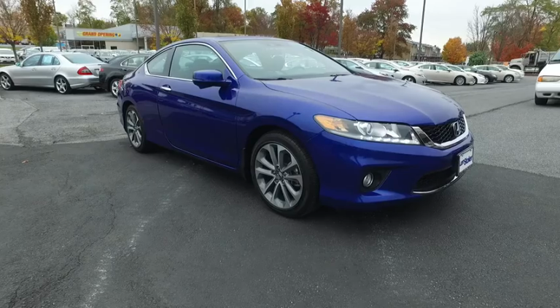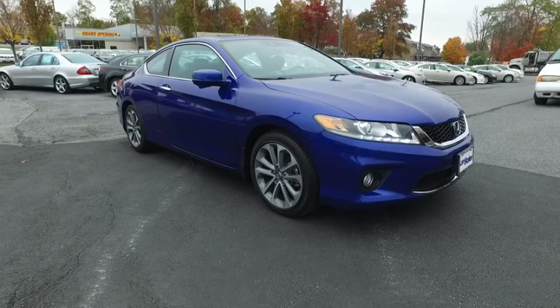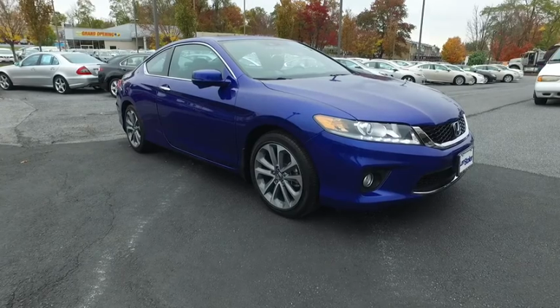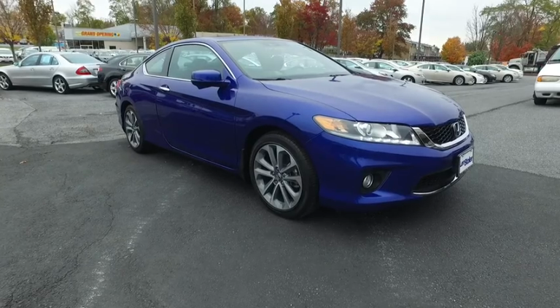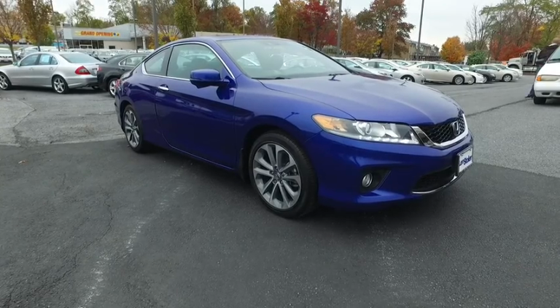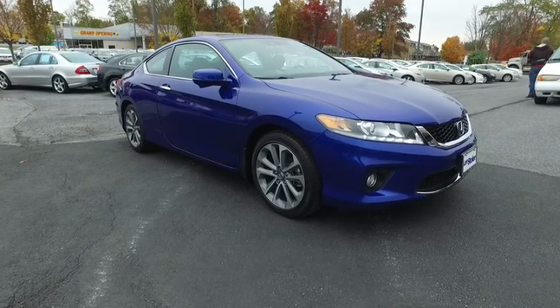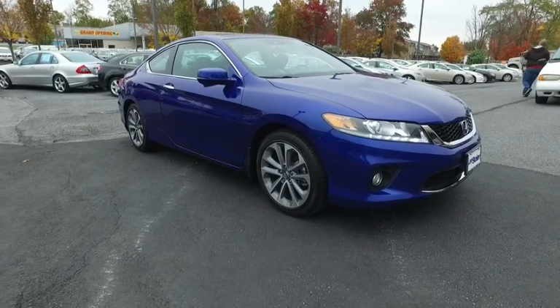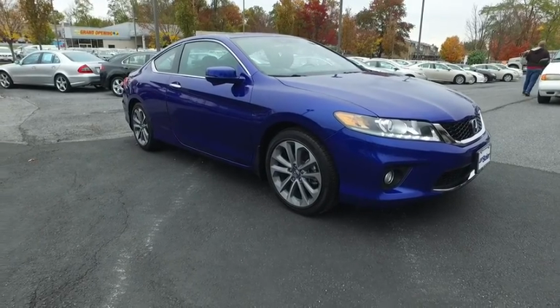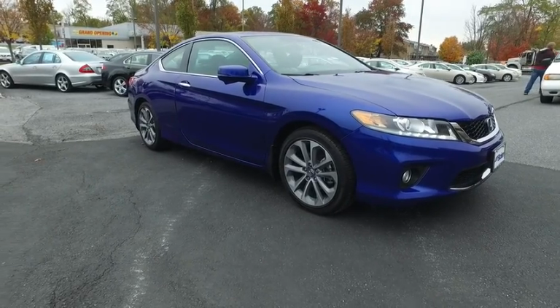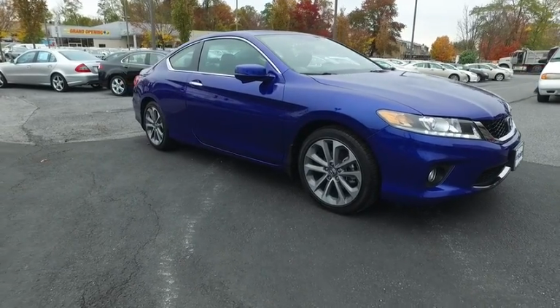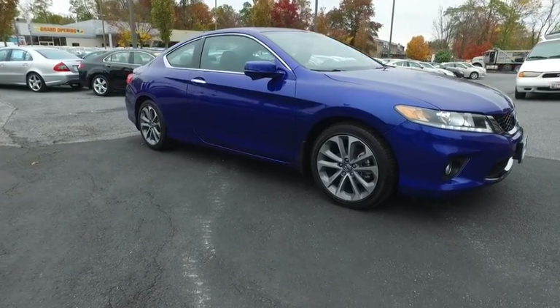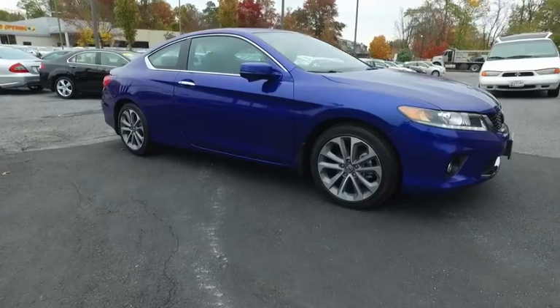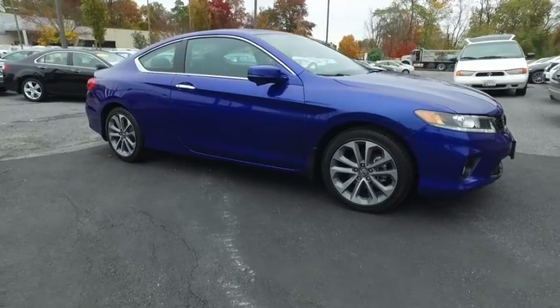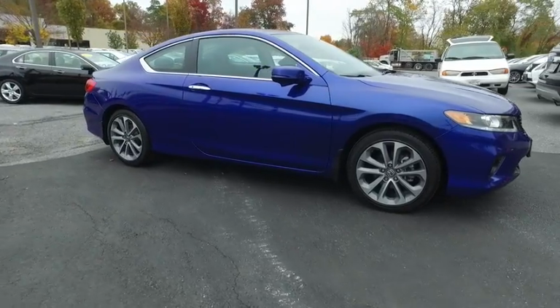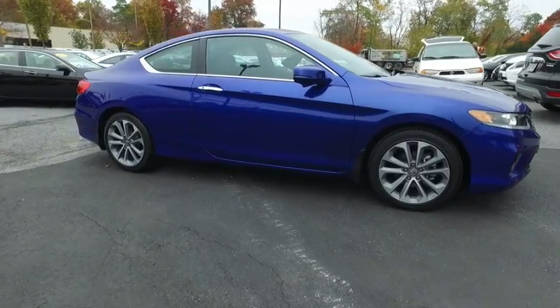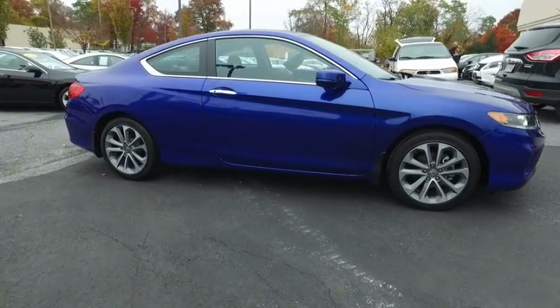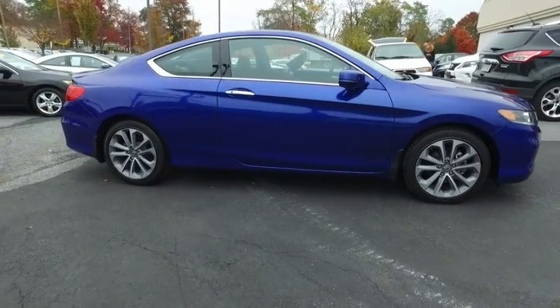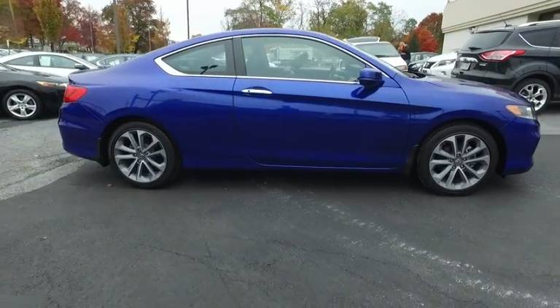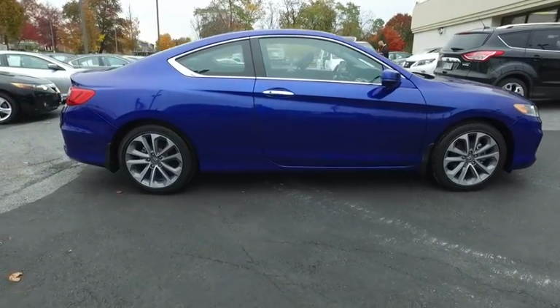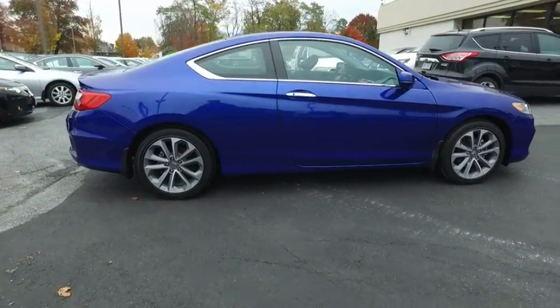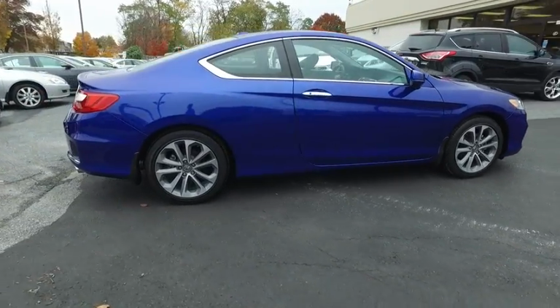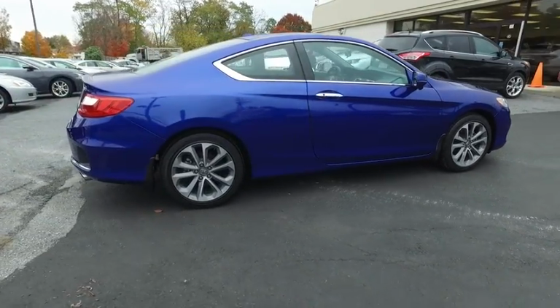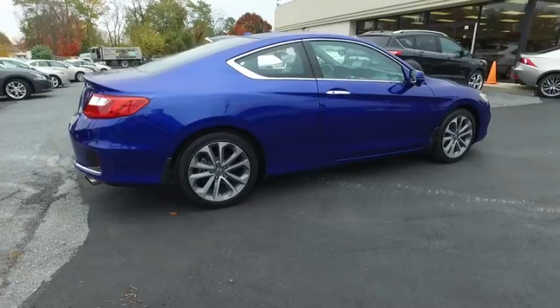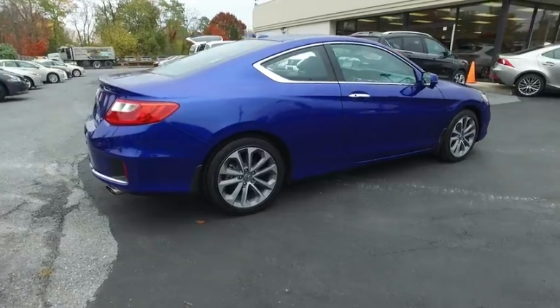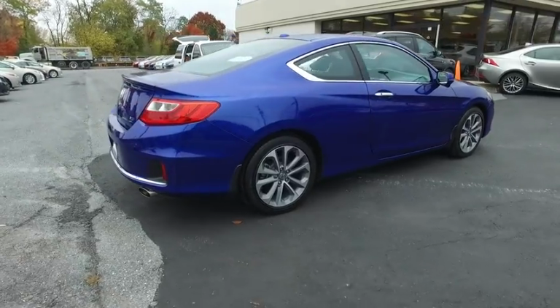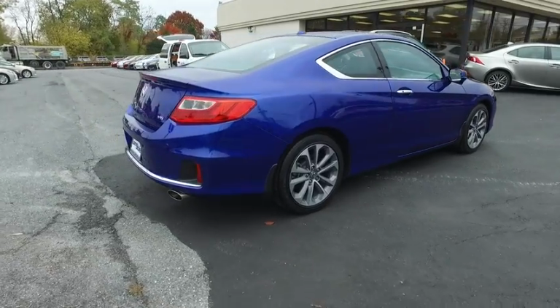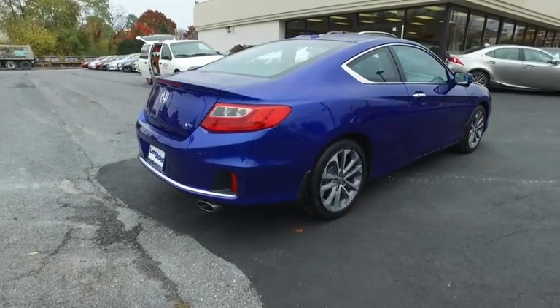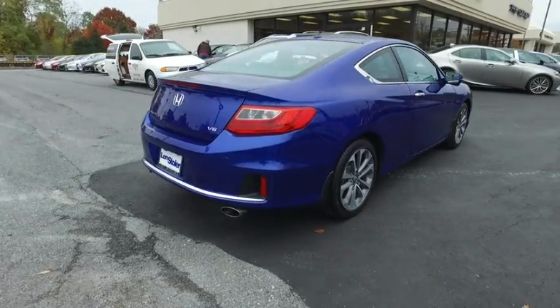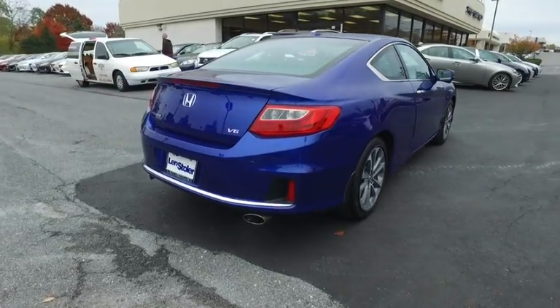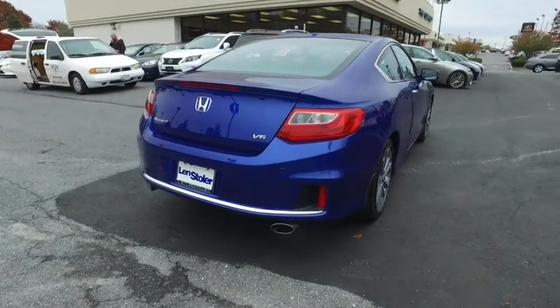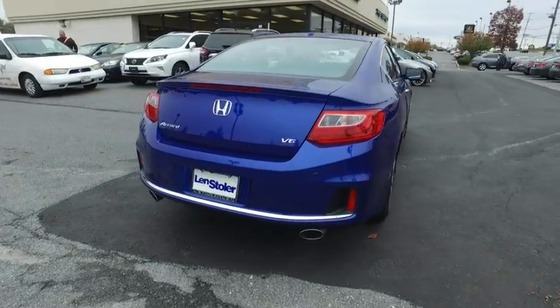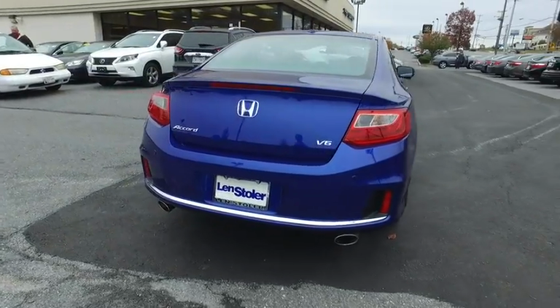The 2014 Accord — ingeniously simple, yet overflowing with luxury and technological creativity. All that and more in the Accord. This vehicle has less than 20,000 miles. Here are some of this vehicle's great options.